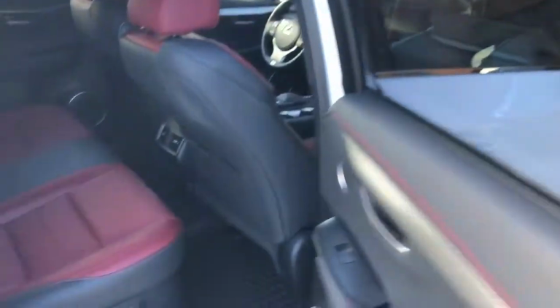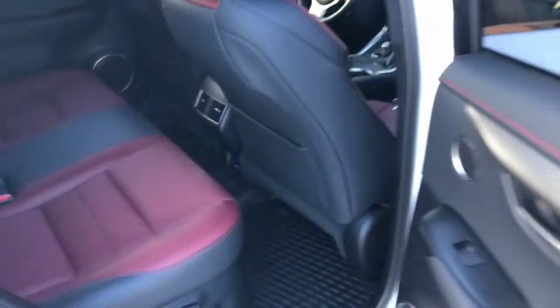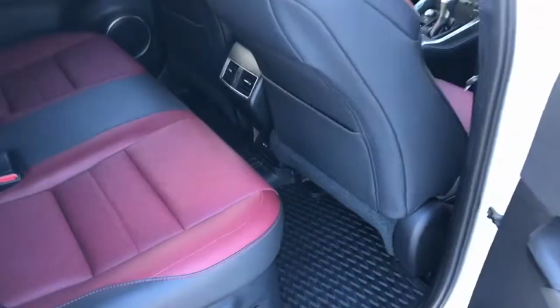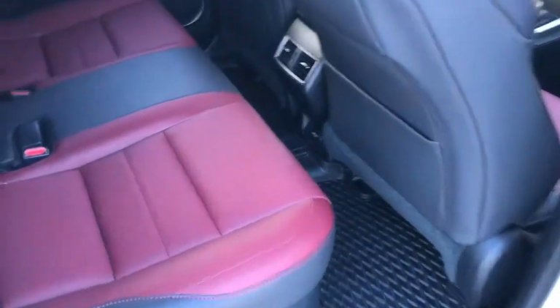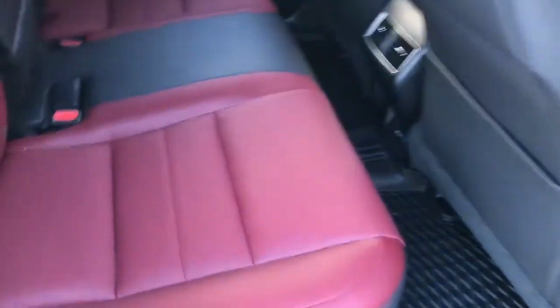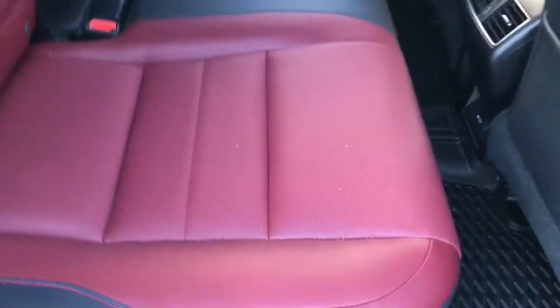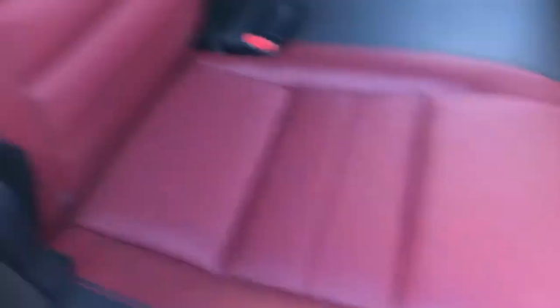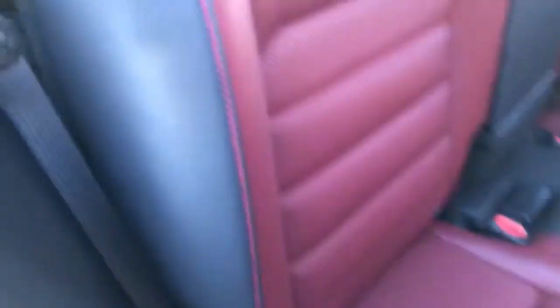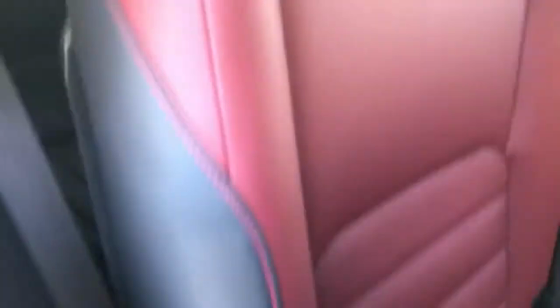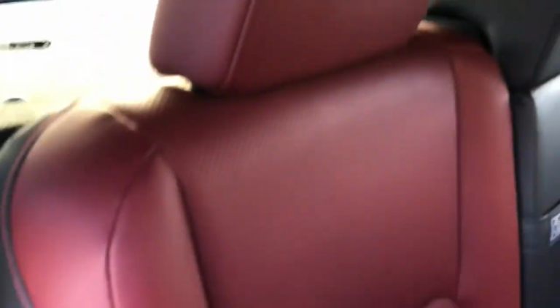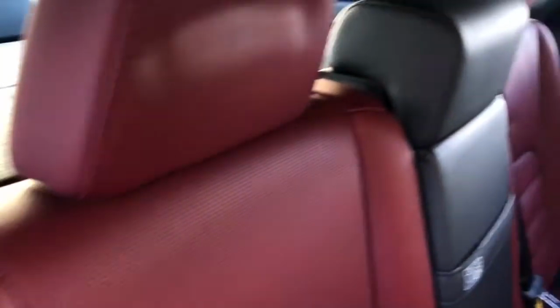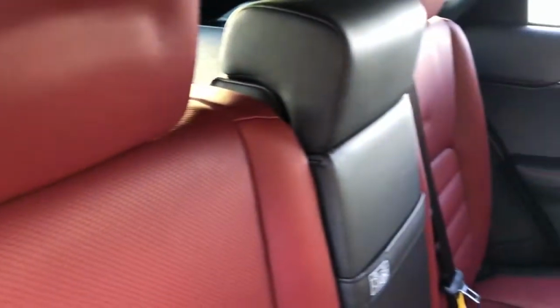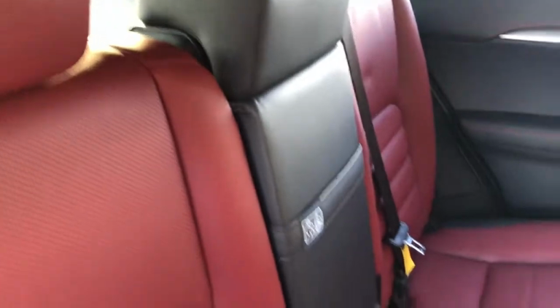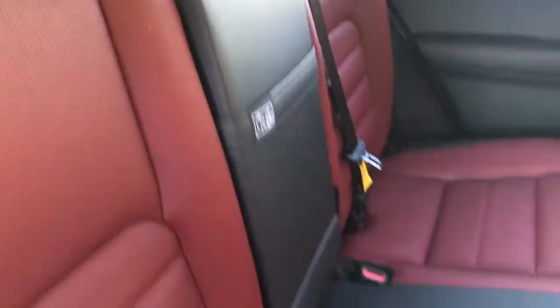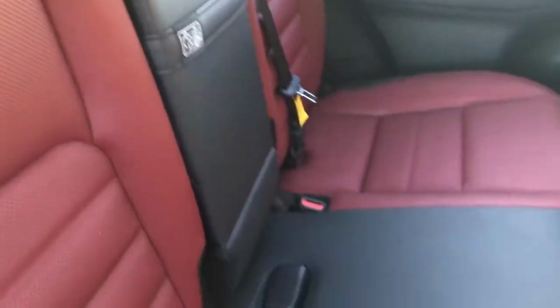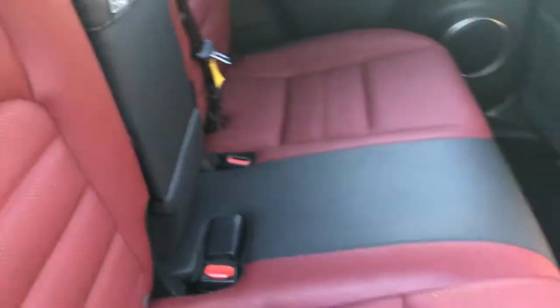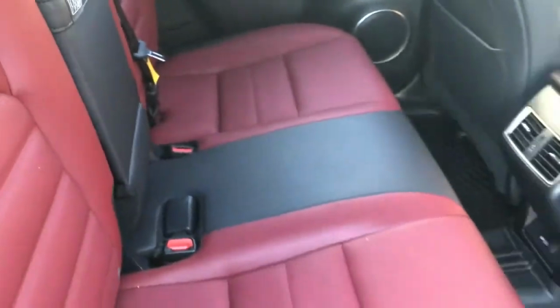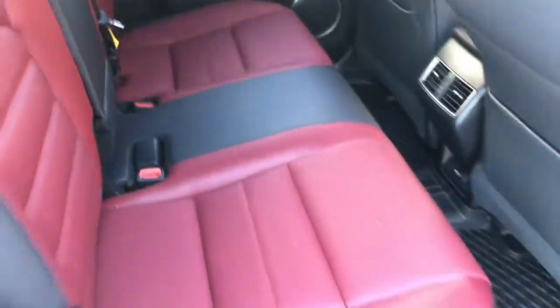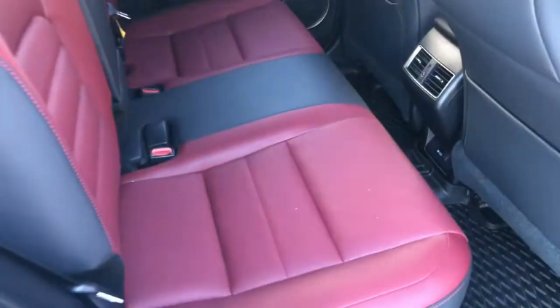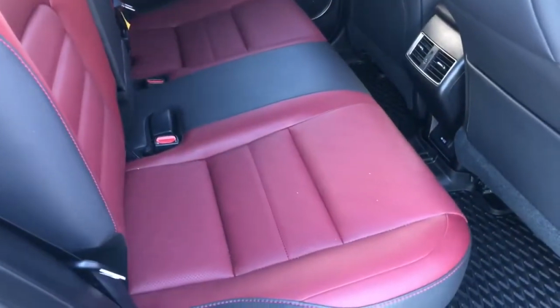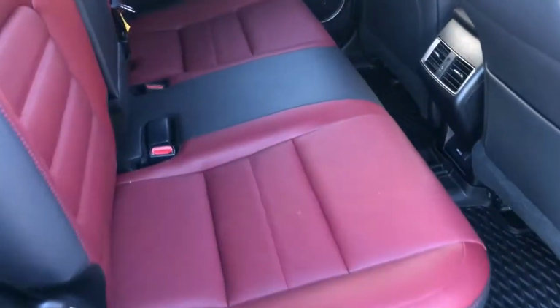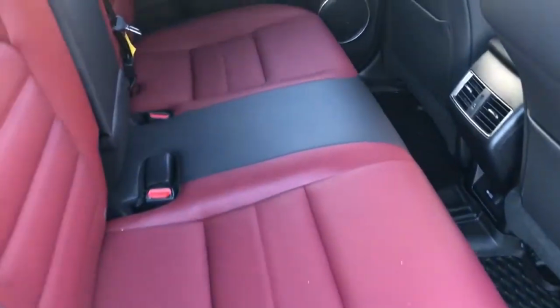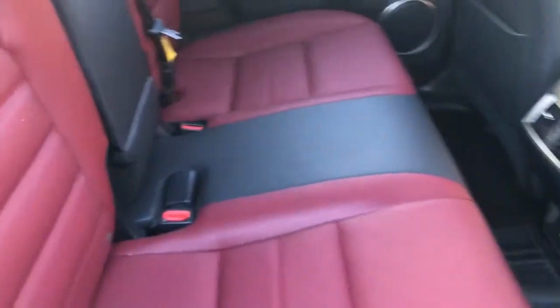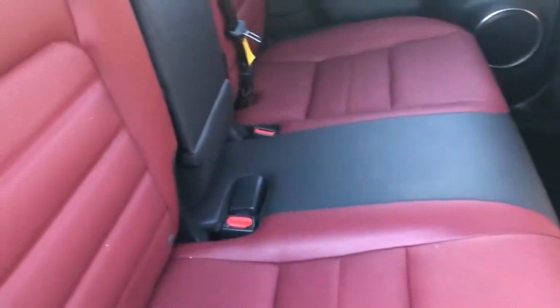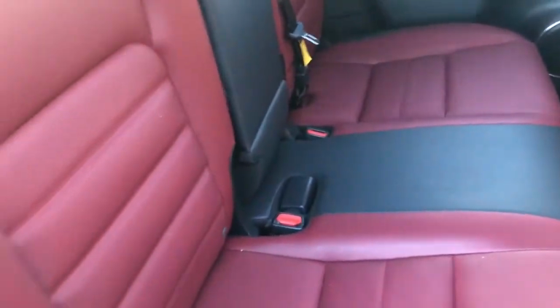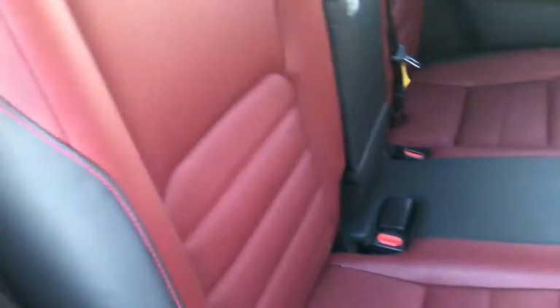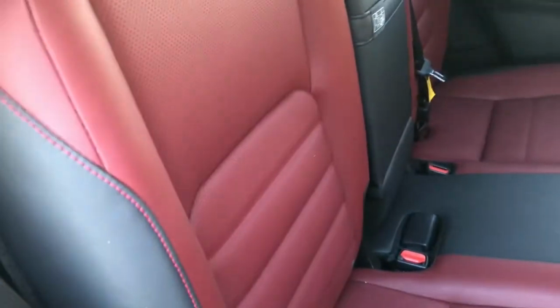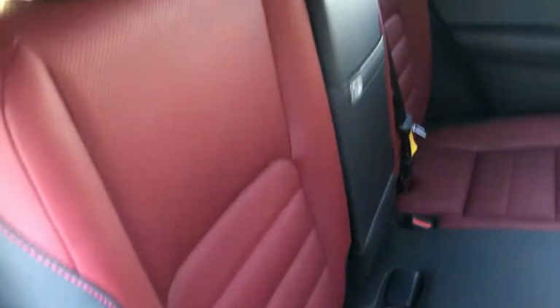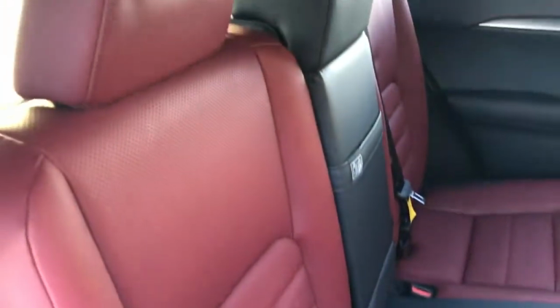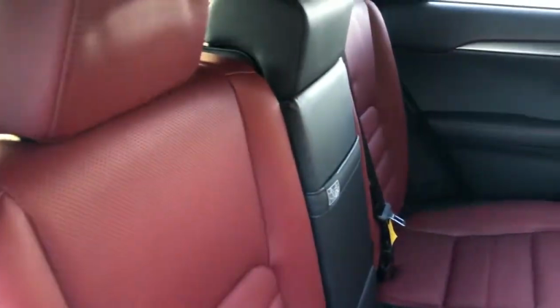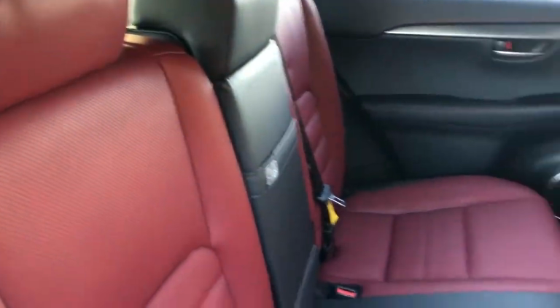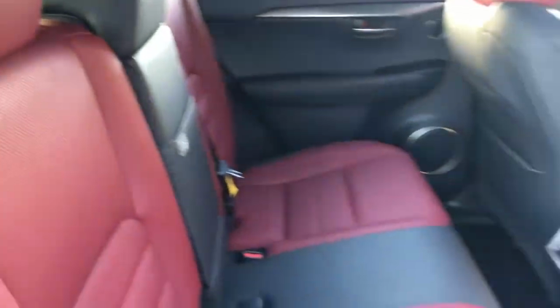For the interior, it comes with Nuluxe red leather seat interiors. They also separate into a 60-40 split at the back, so it will be able to provide you a little bit more cargo space if you need it.